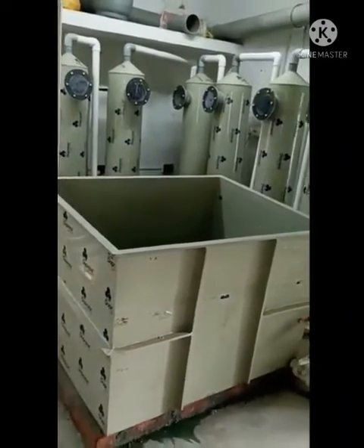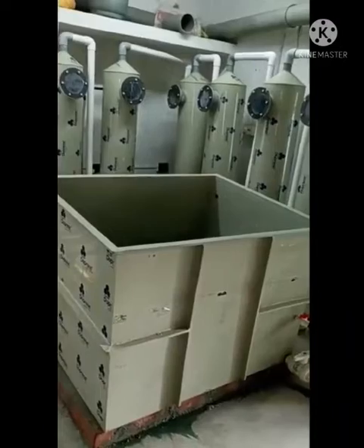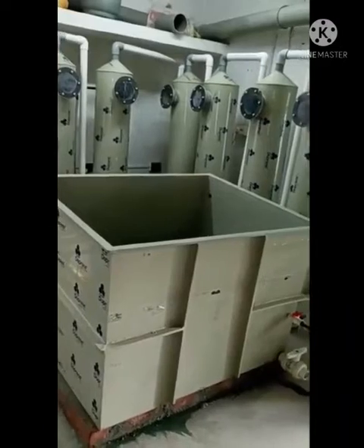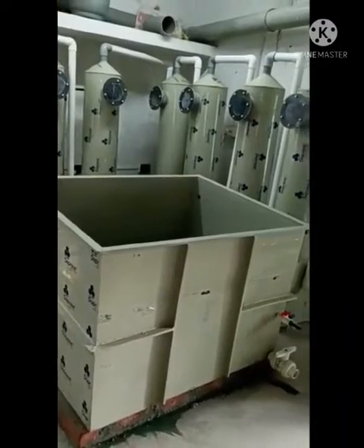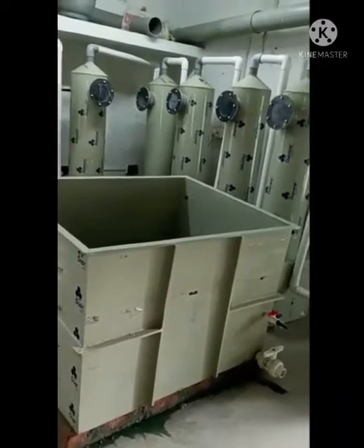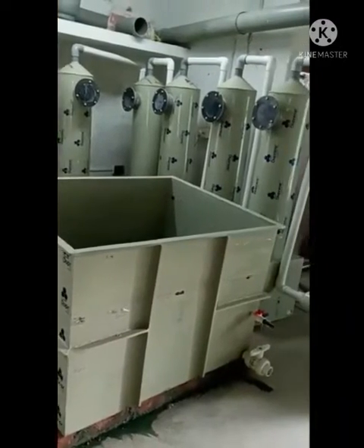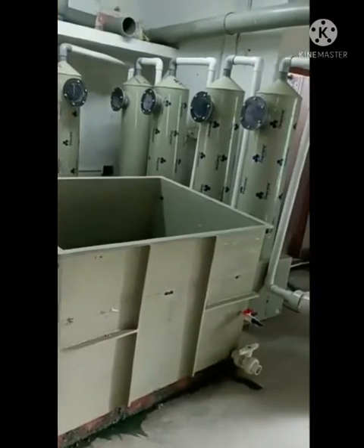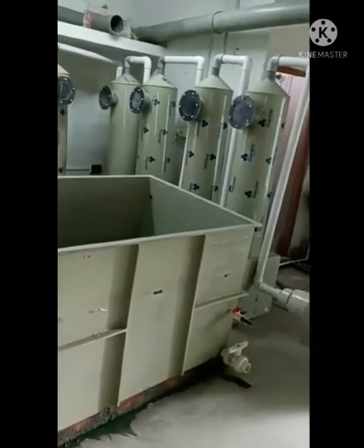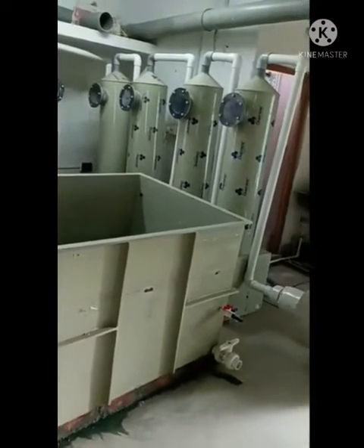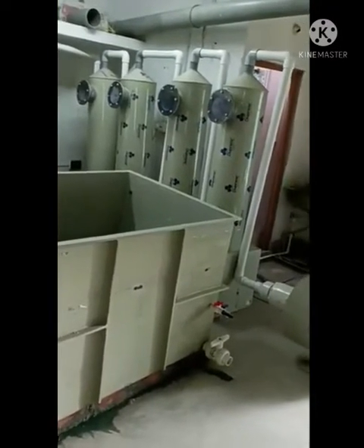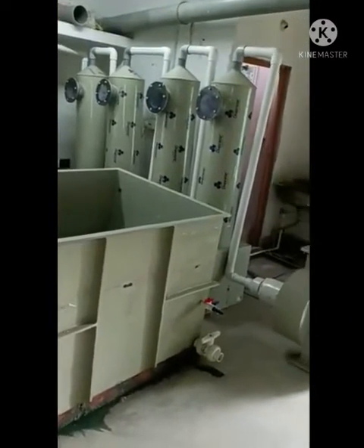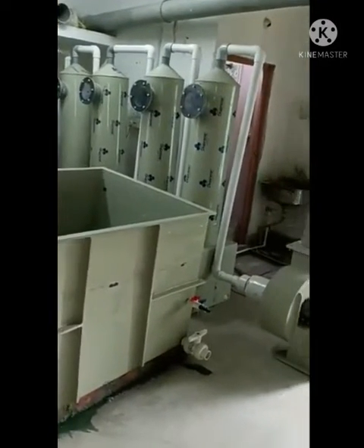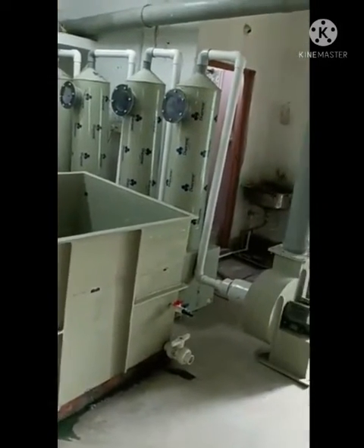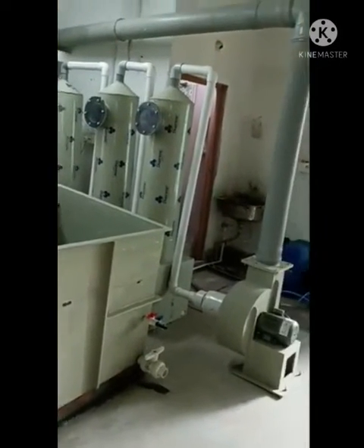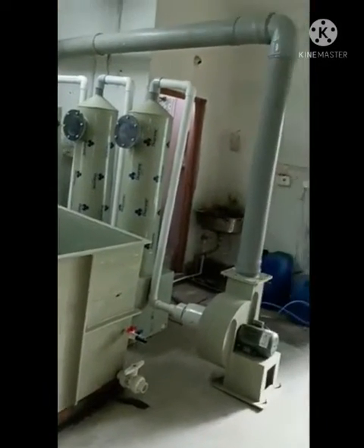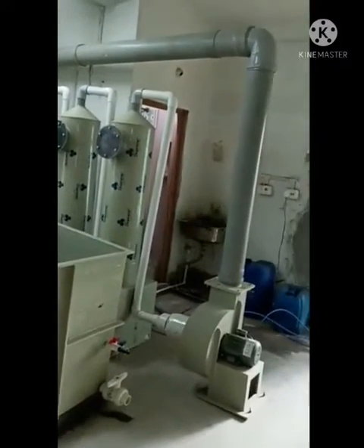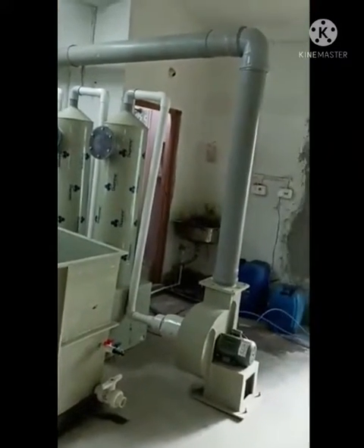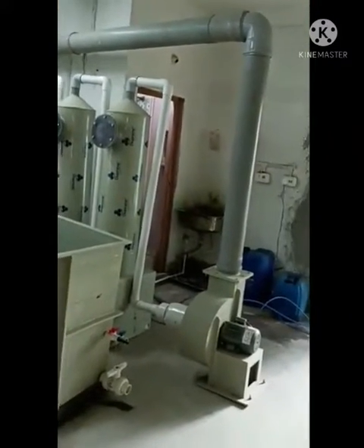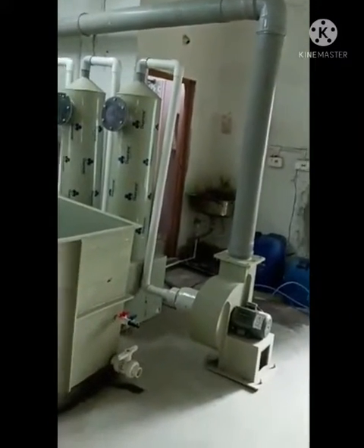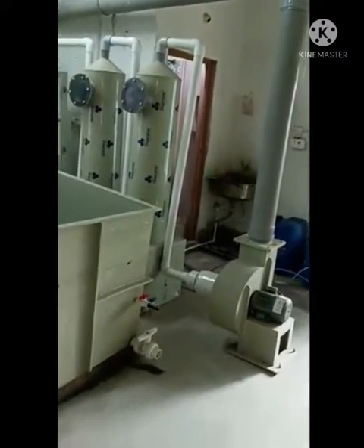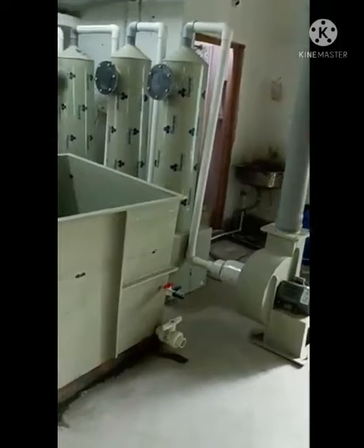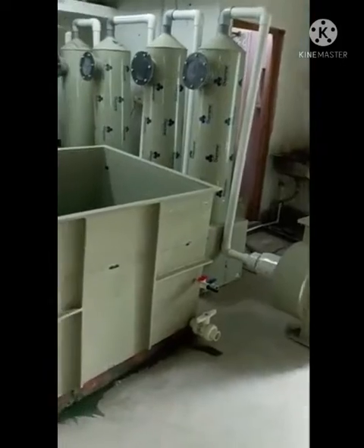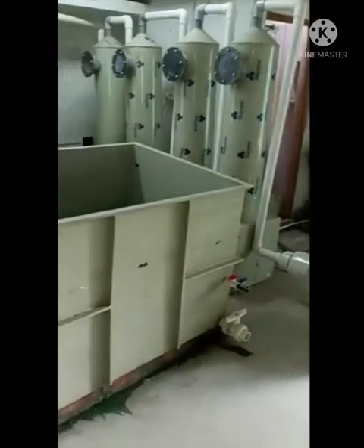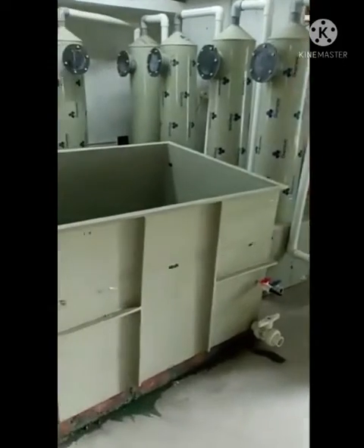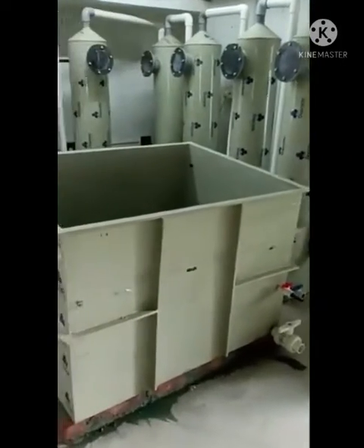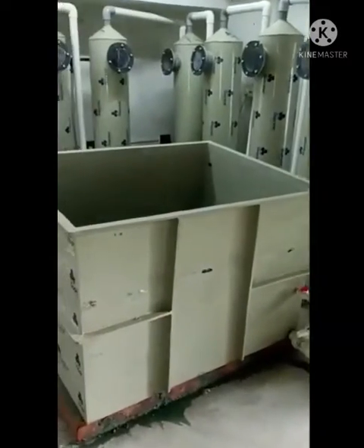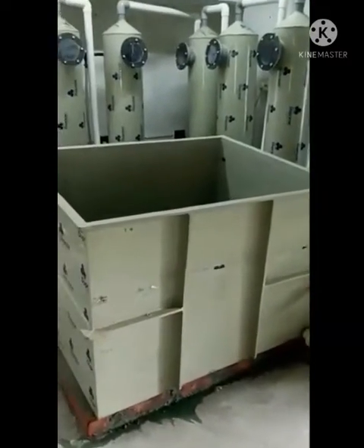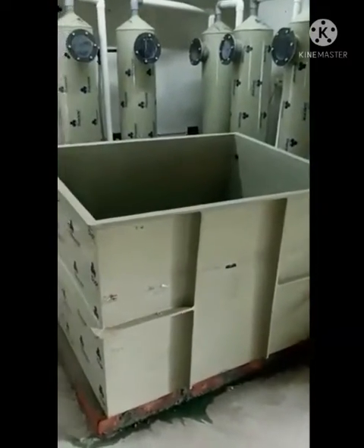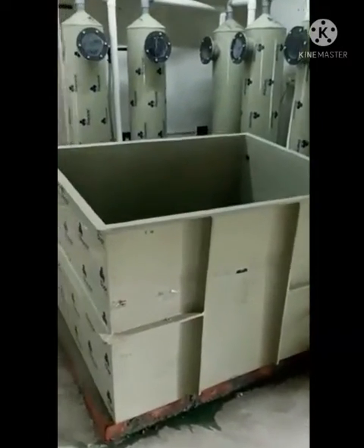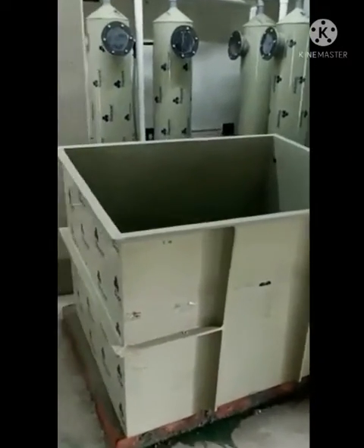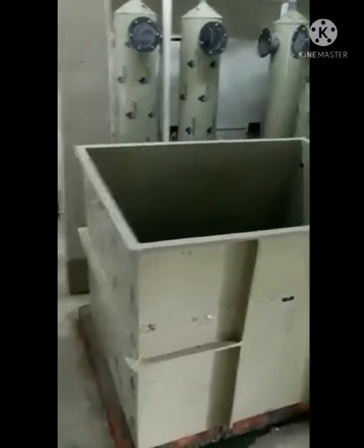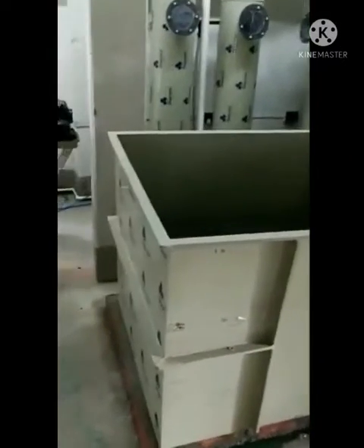This is a storage tank. After finishing the process, we store water here. After recovering from water in this tank, we also recover copper.